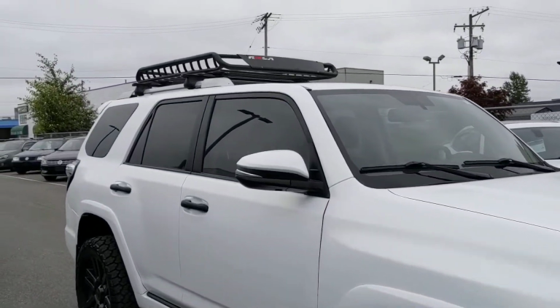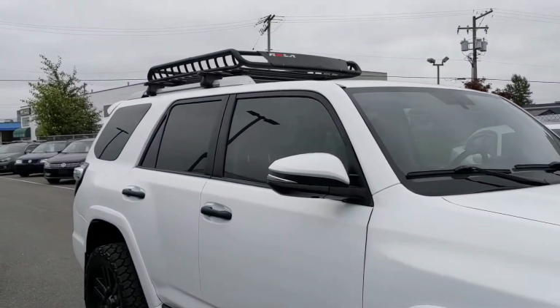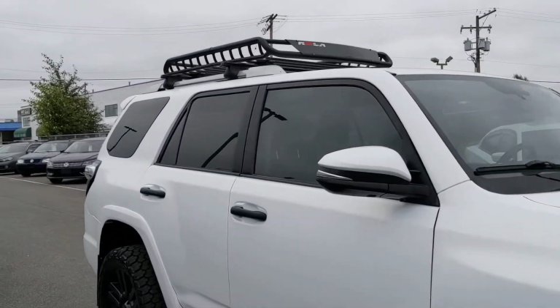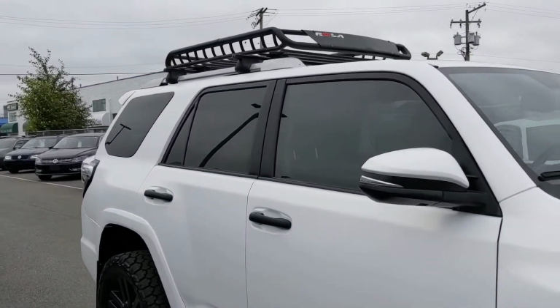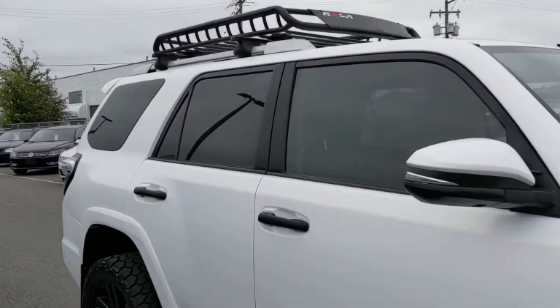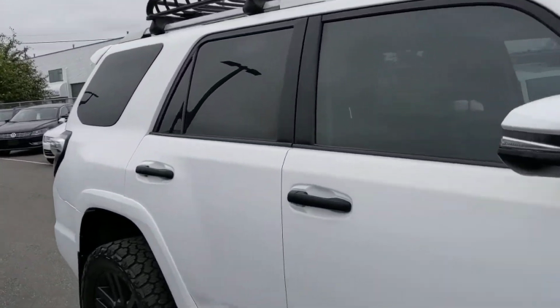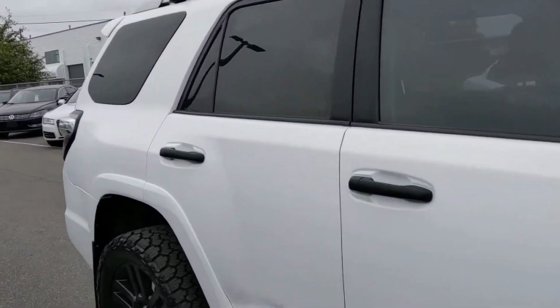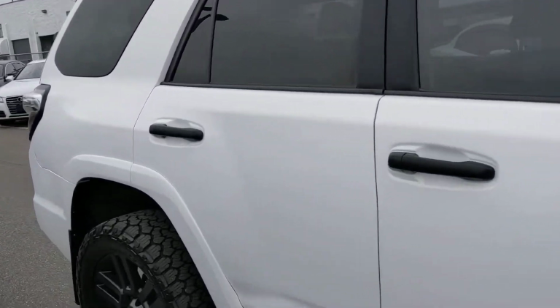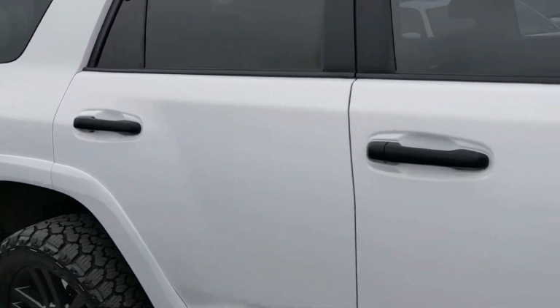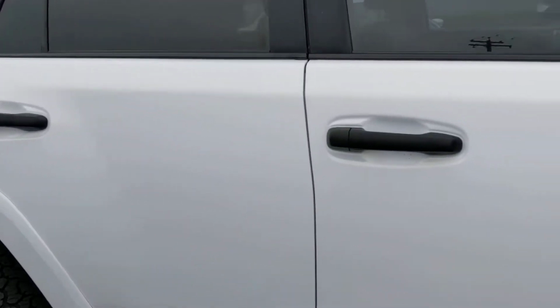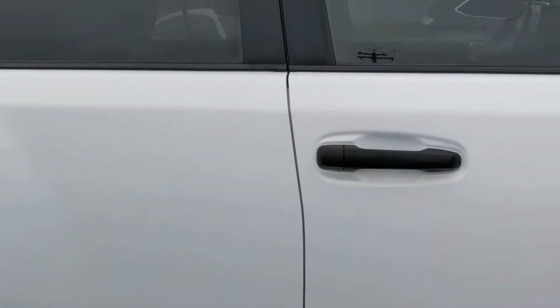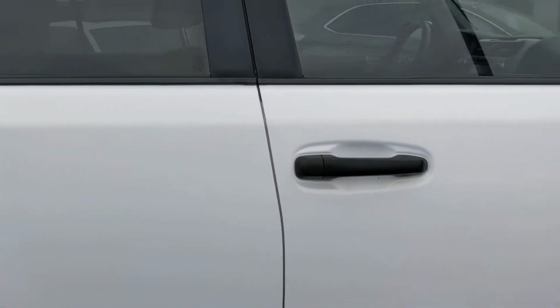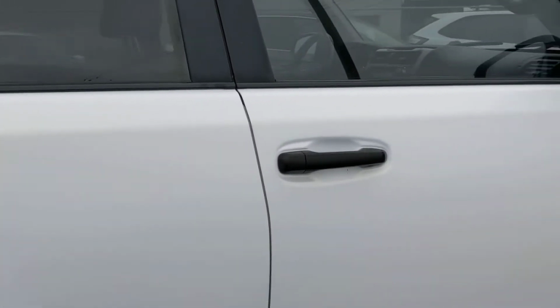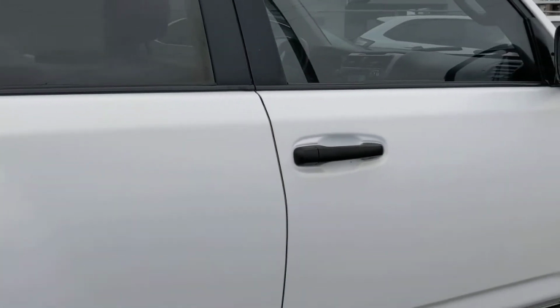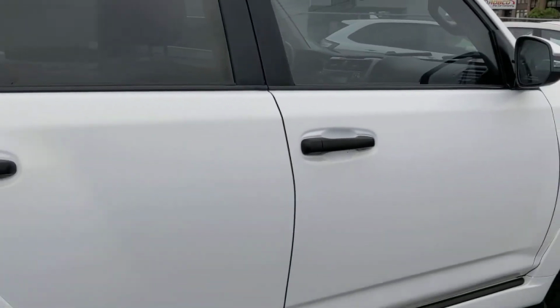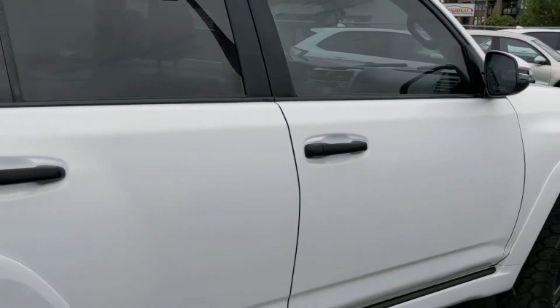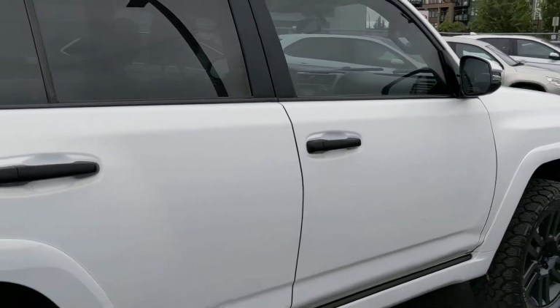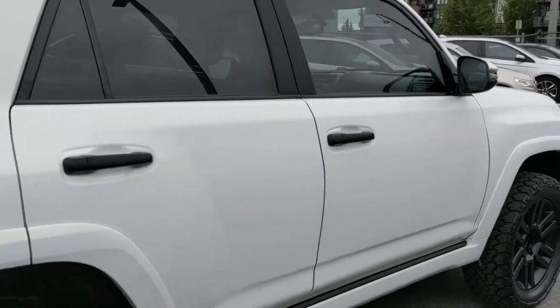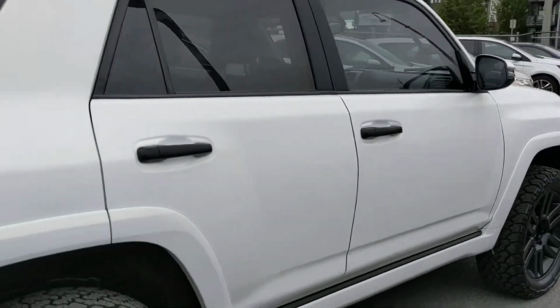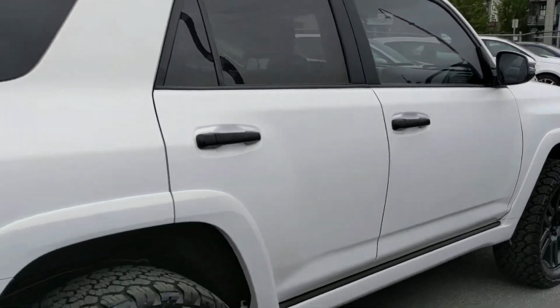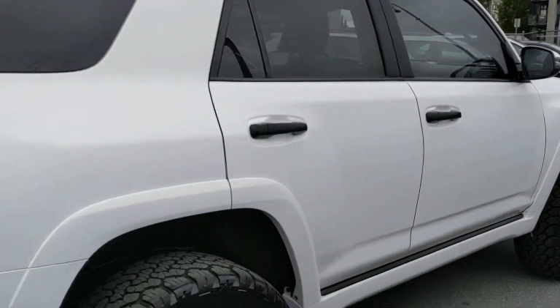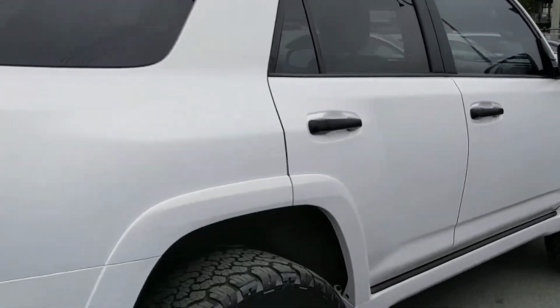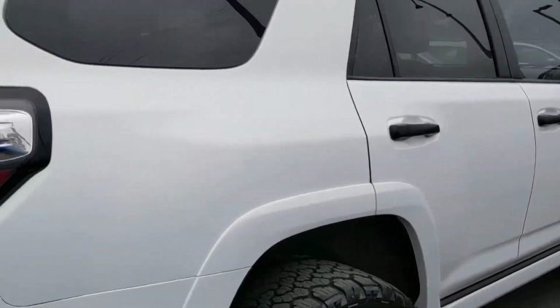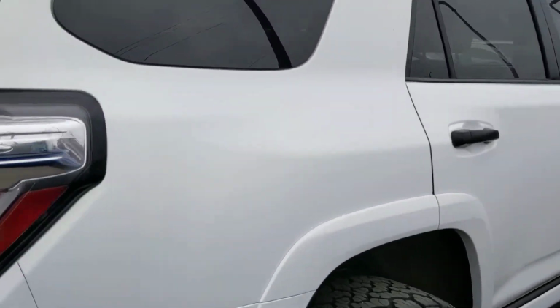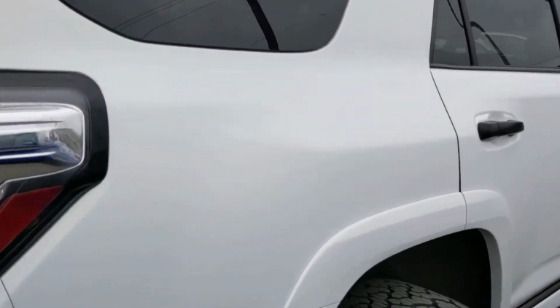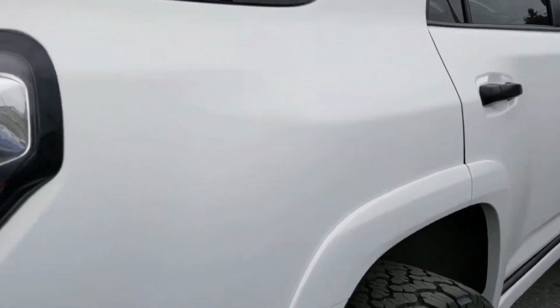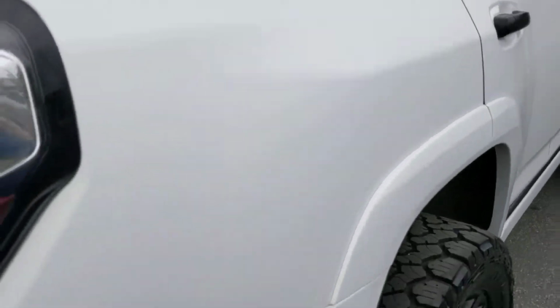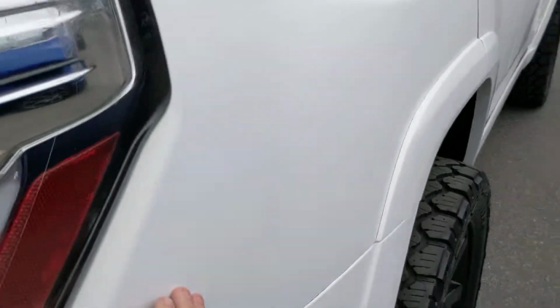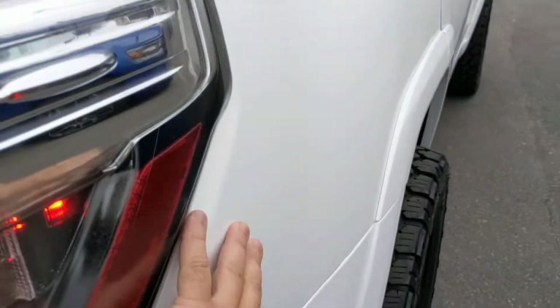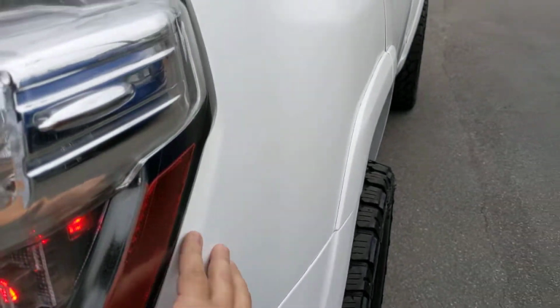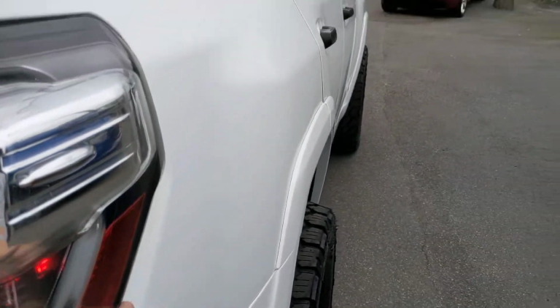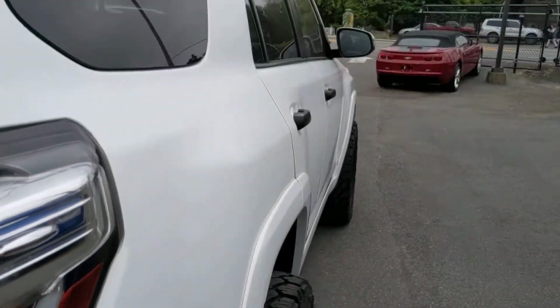Very, very nice tinted windows. It's got a professional 3M vinyl wrap — it's like a matte white kind of look. Very, very nice.